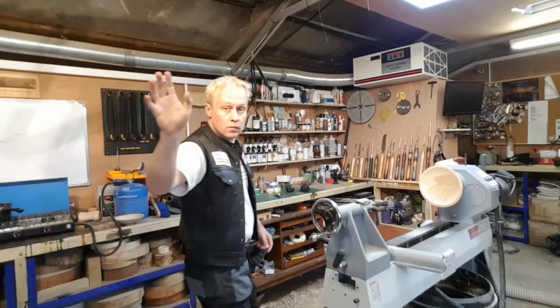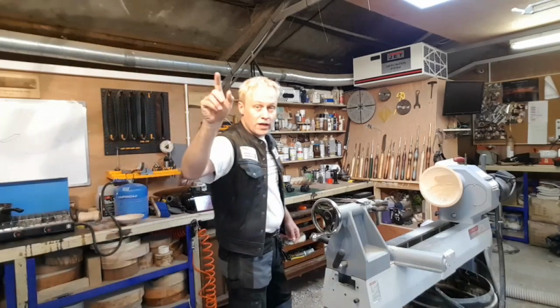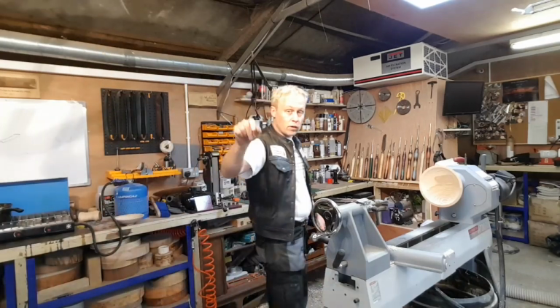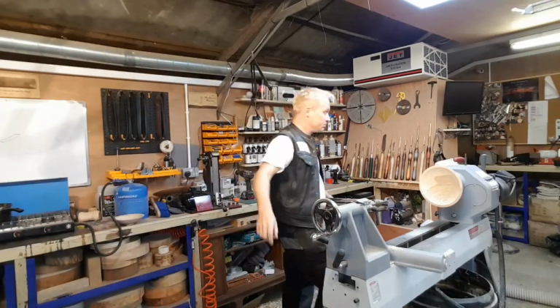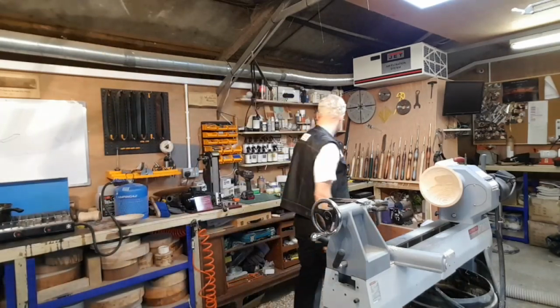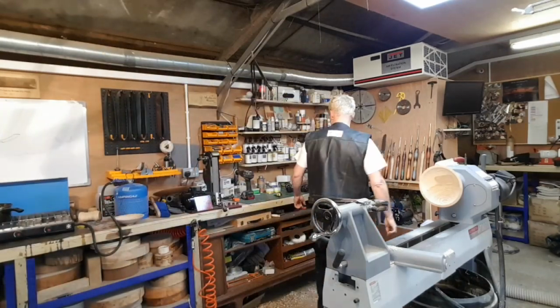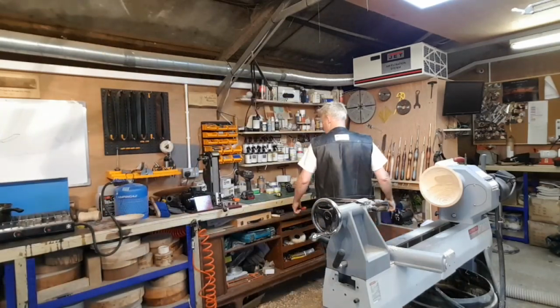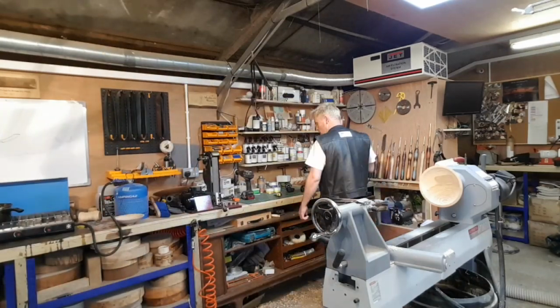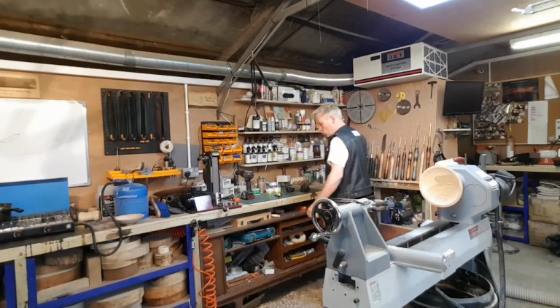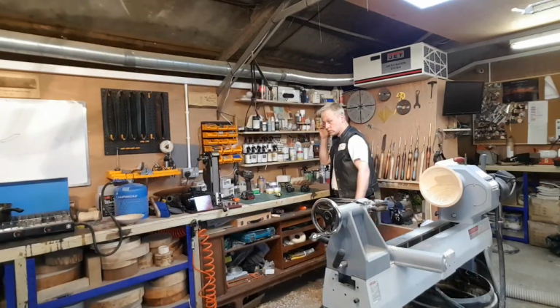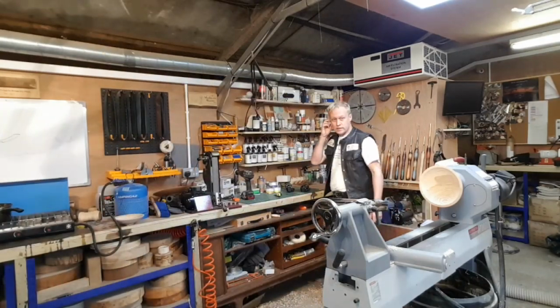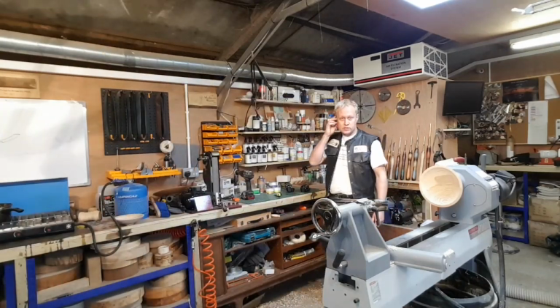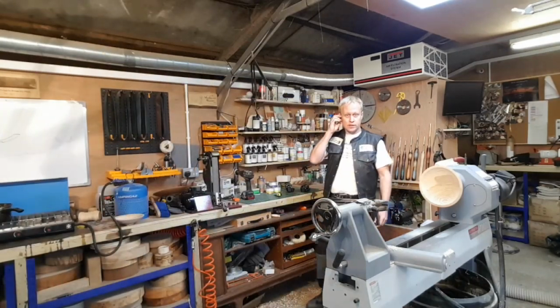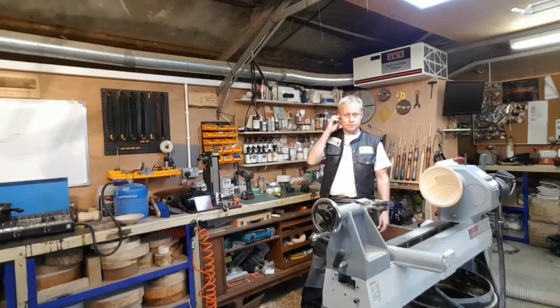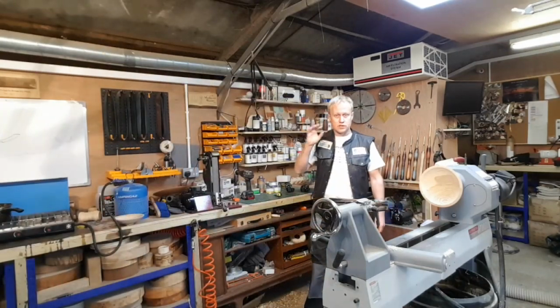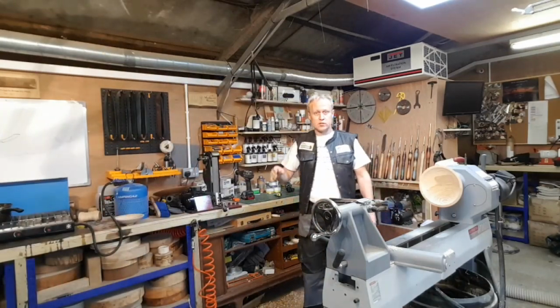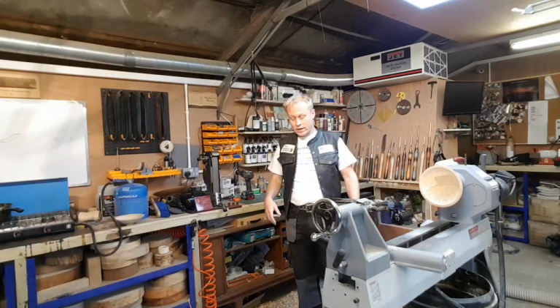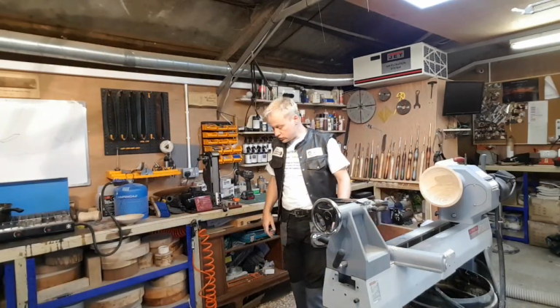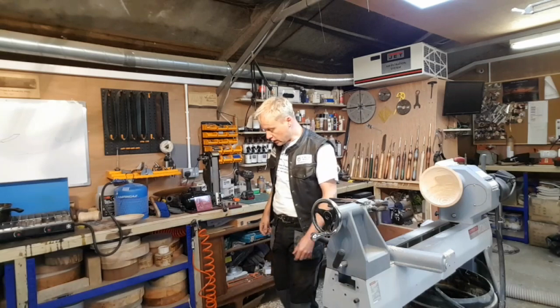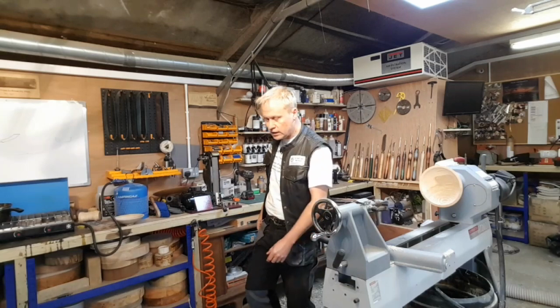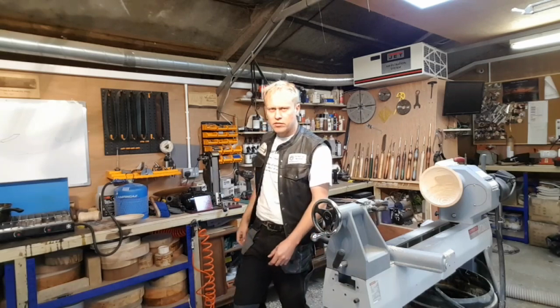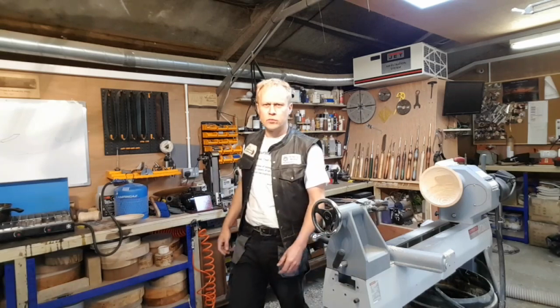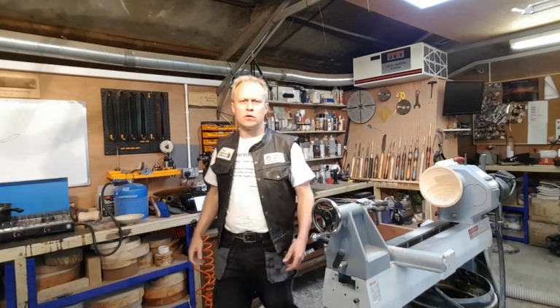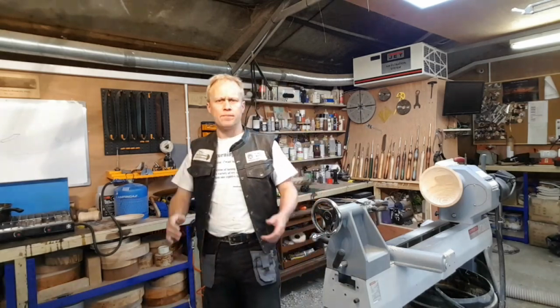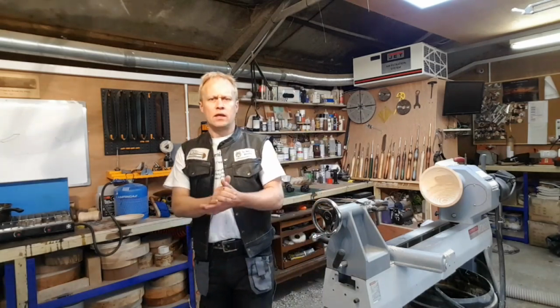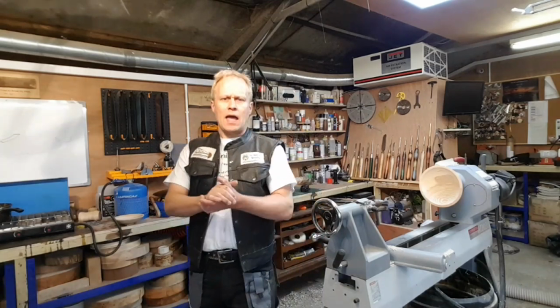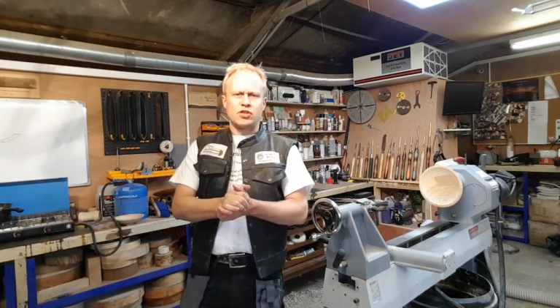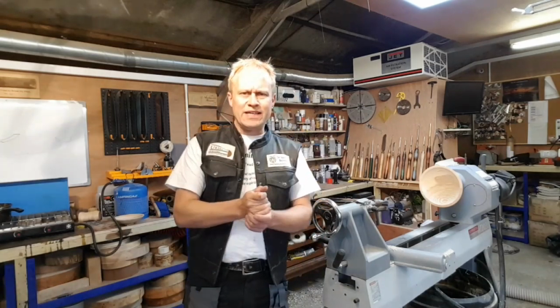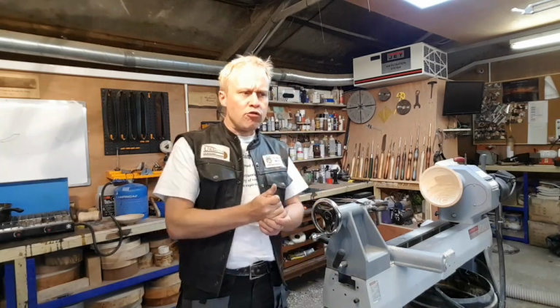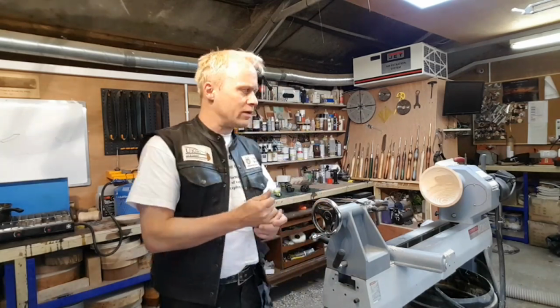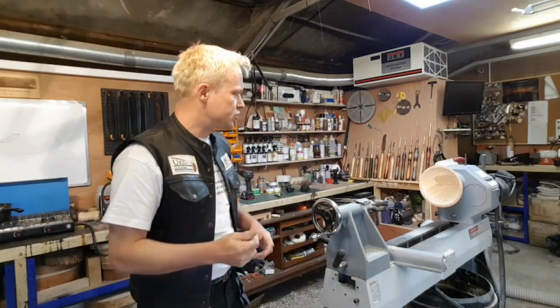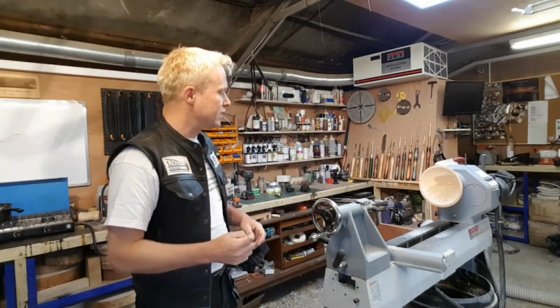Morning everyone, I hope you're well. Today's Wednesday and I think we're on episode 83, which is great.